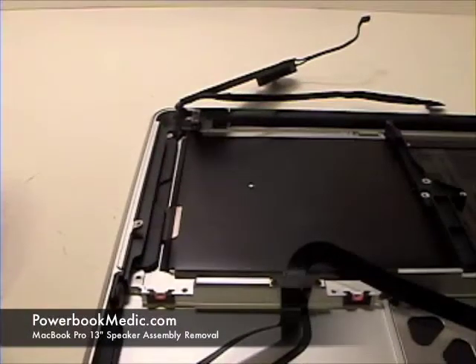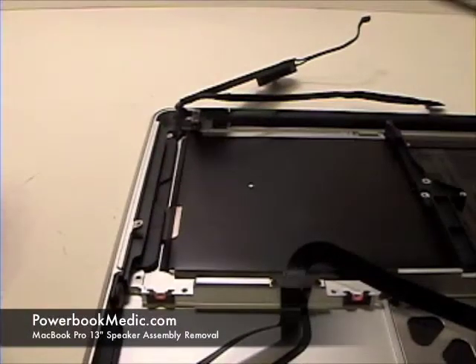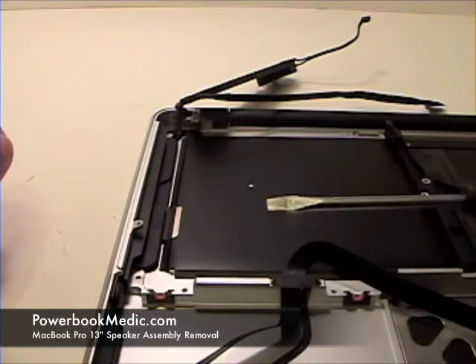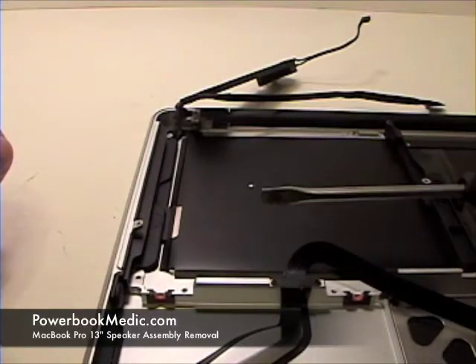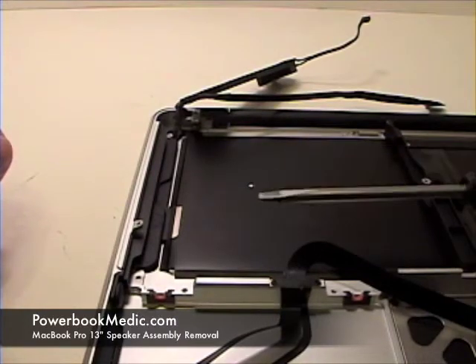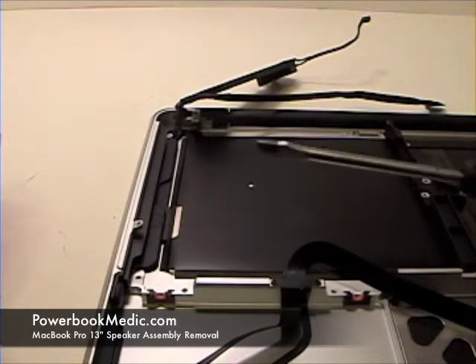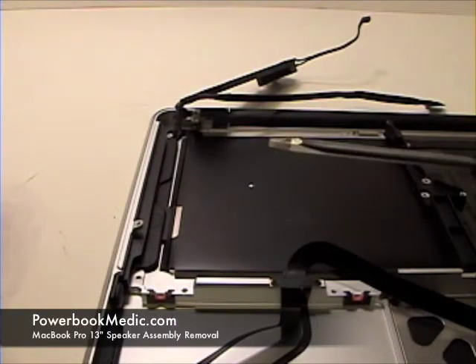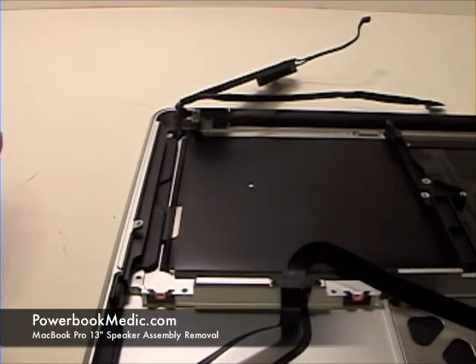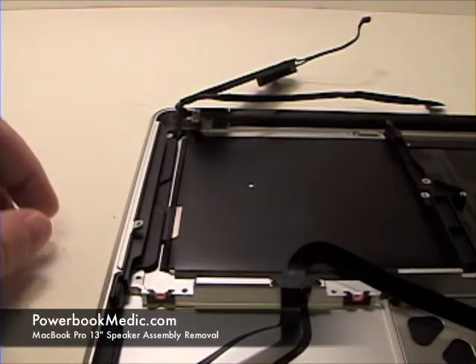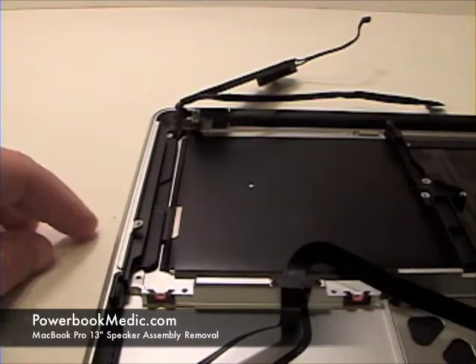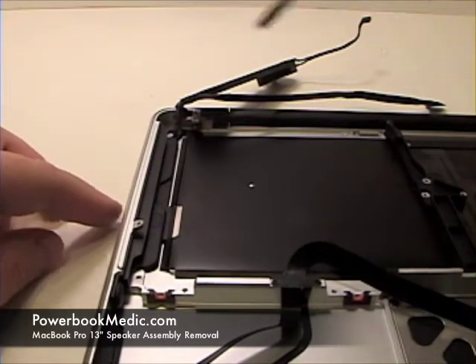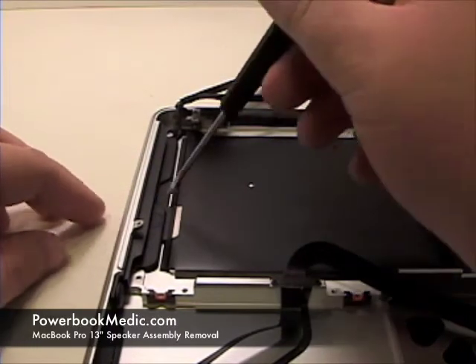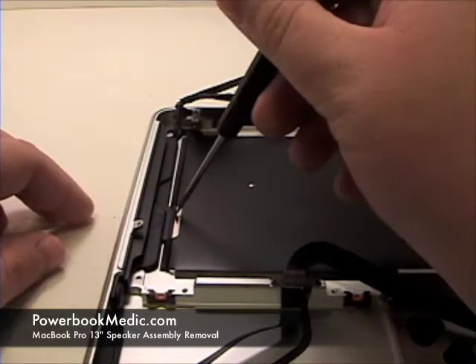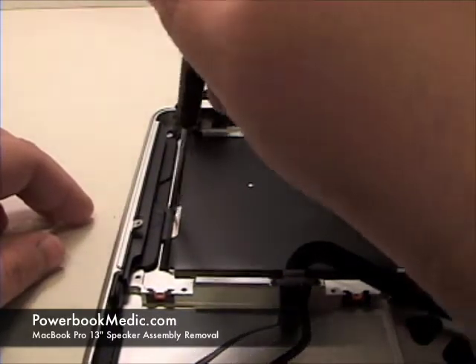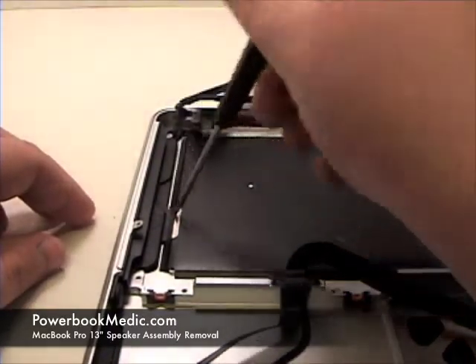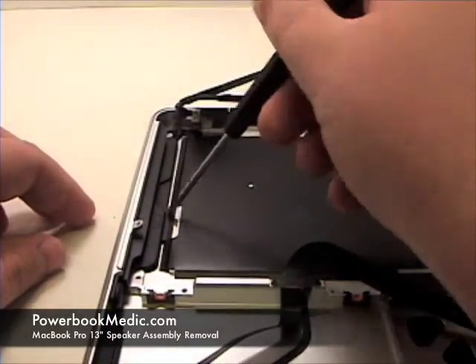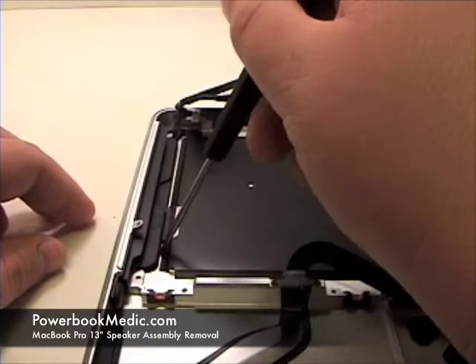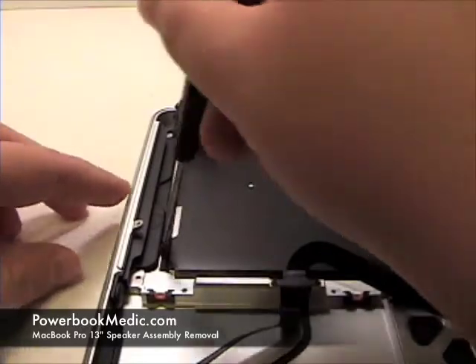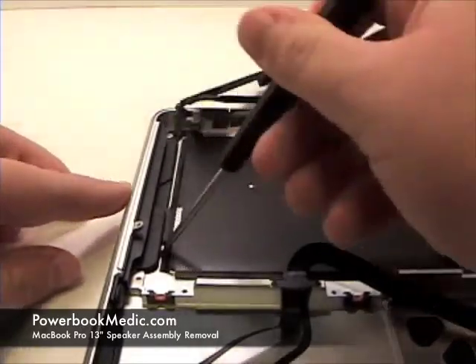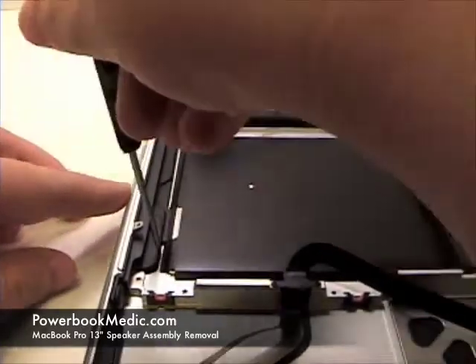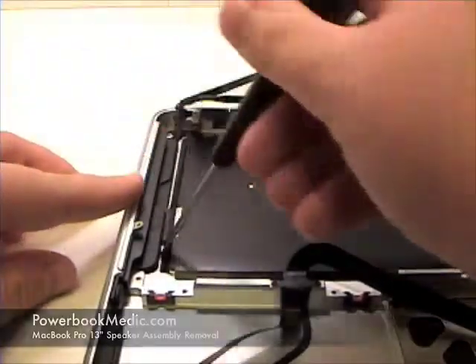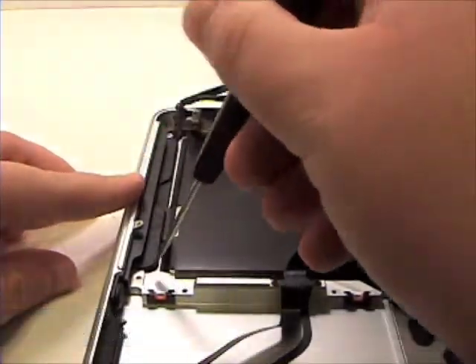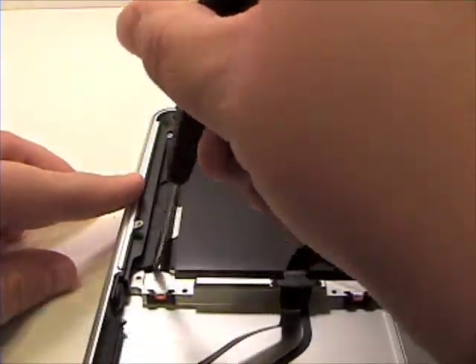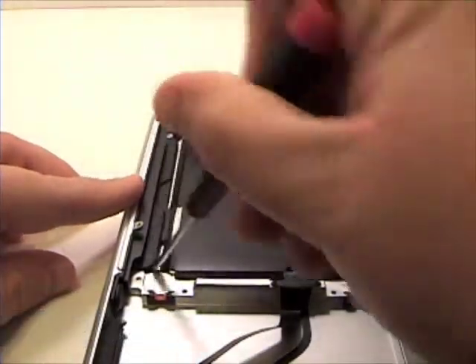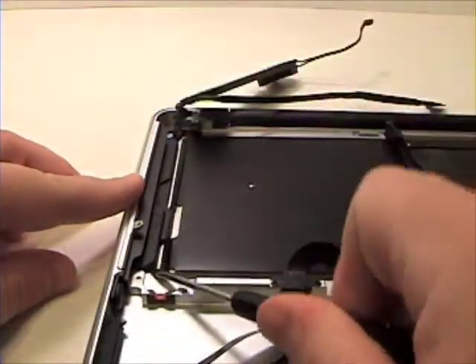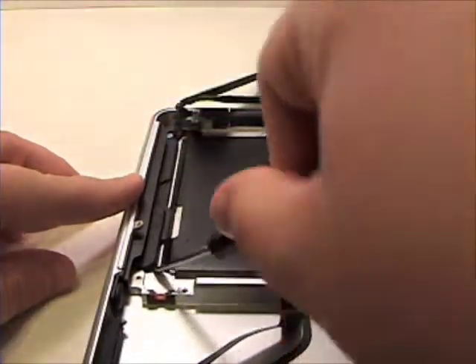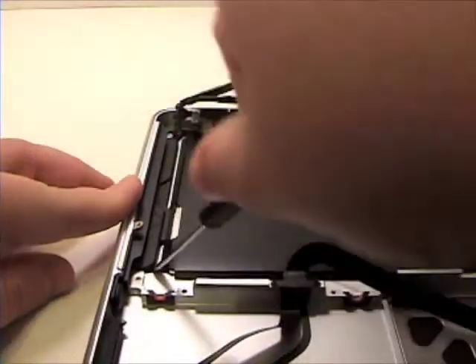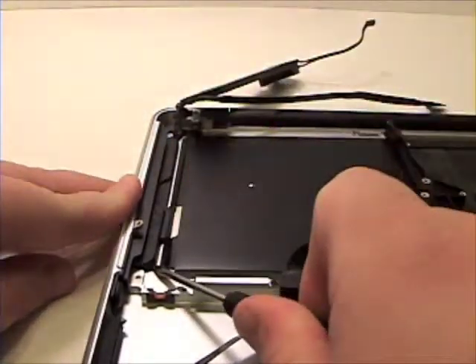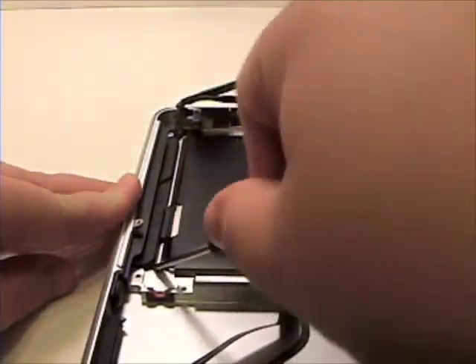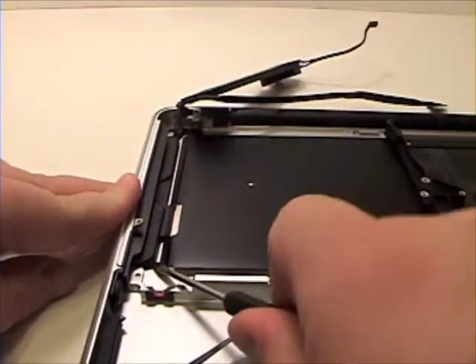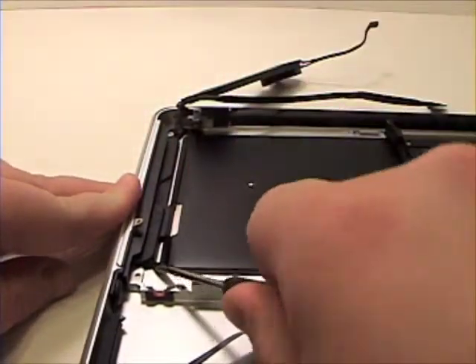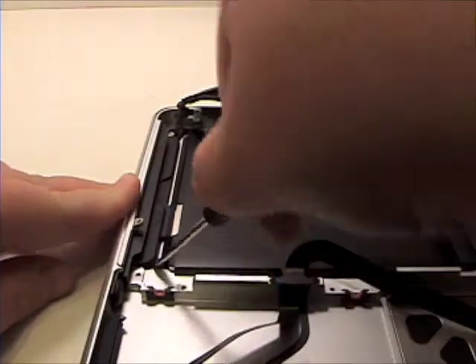Speaker Assembly Removal: To begin, grab your flat head screwdriver and gently lift up, prying the speaker assembly from the top case.